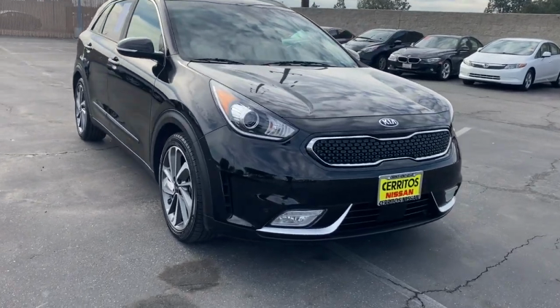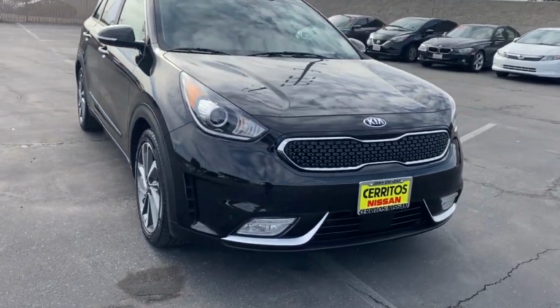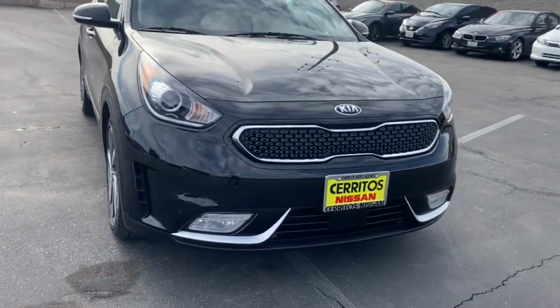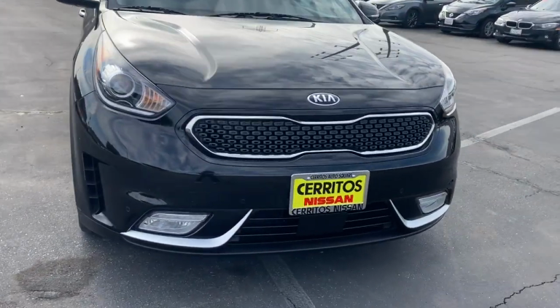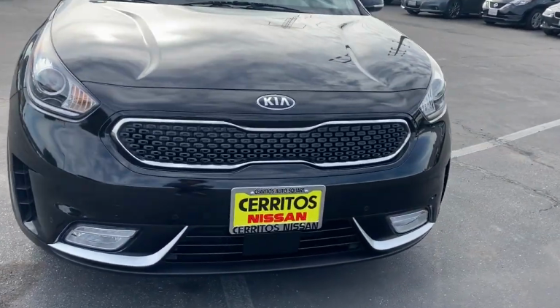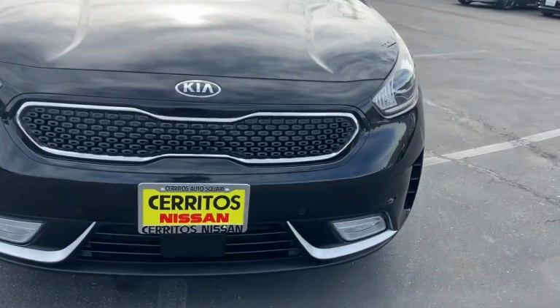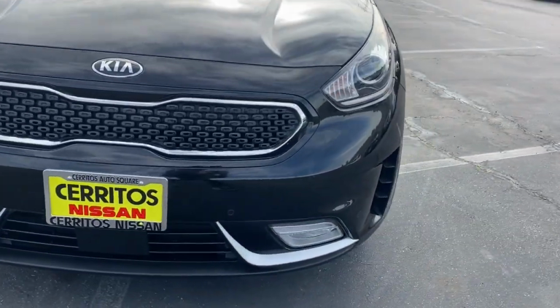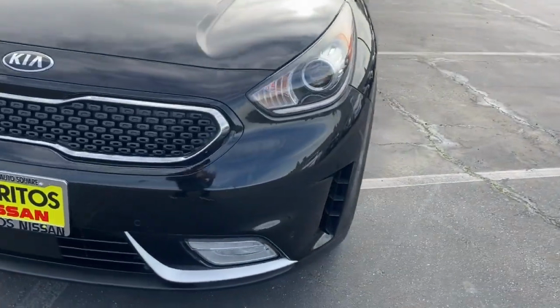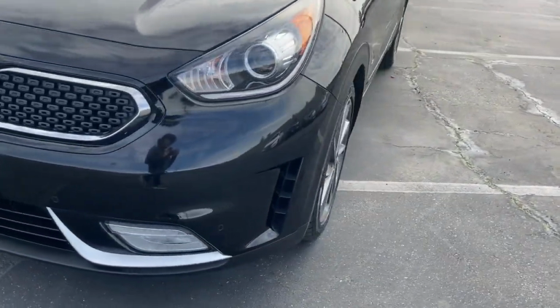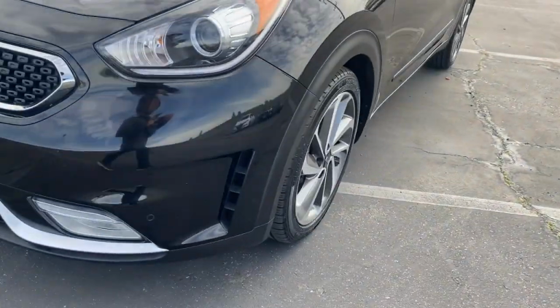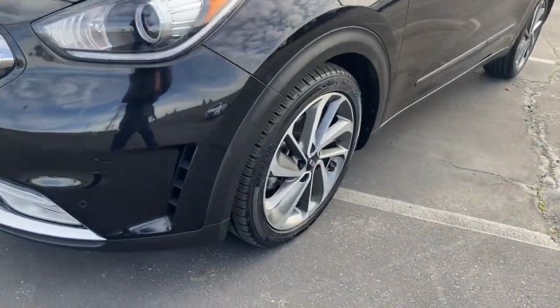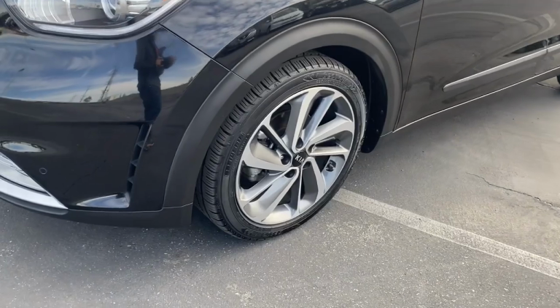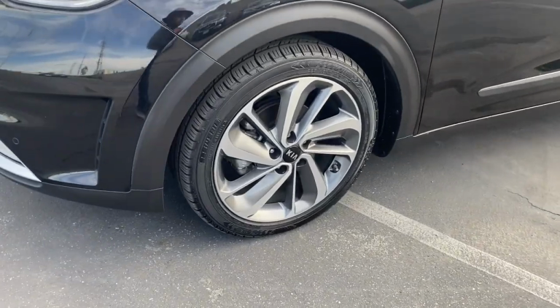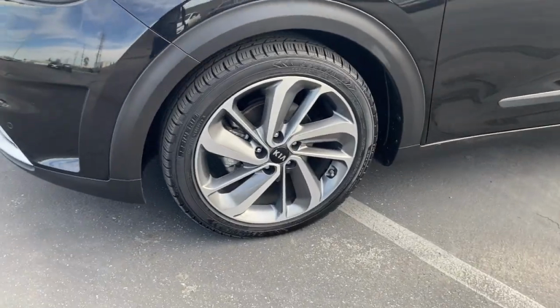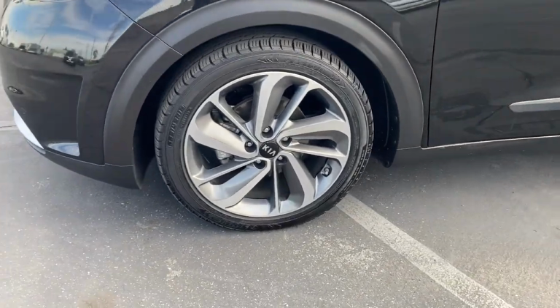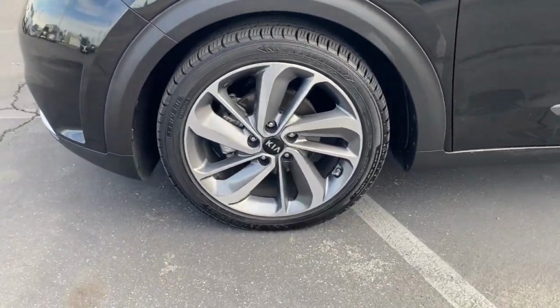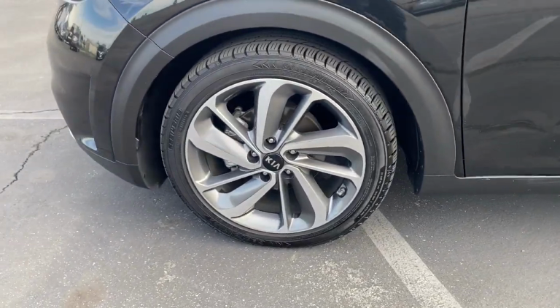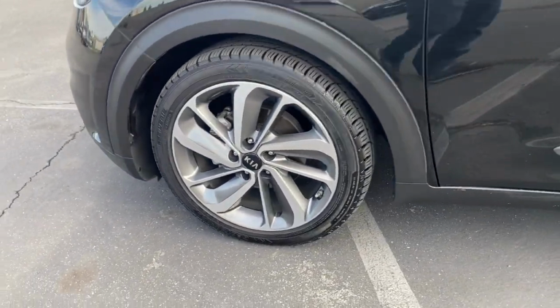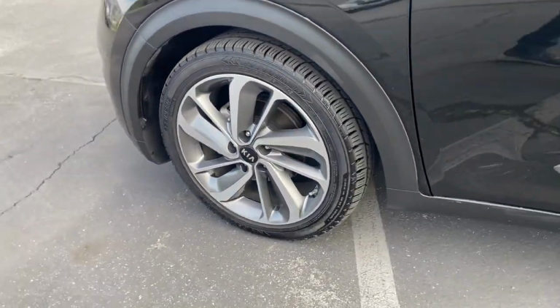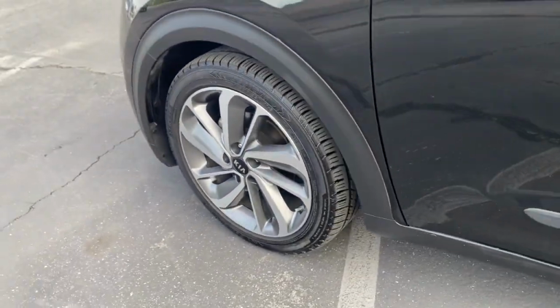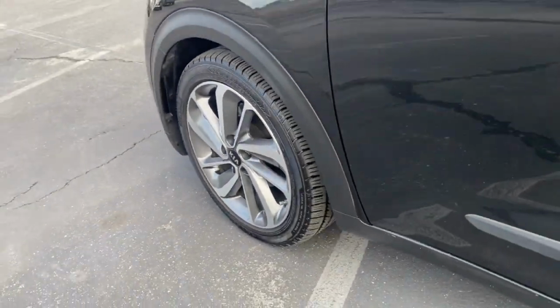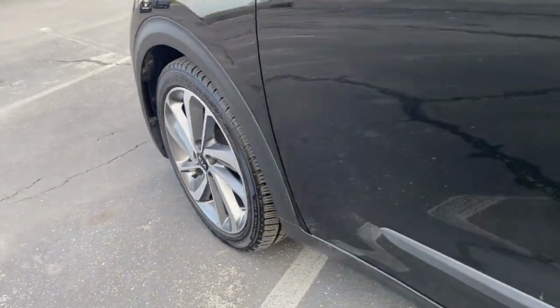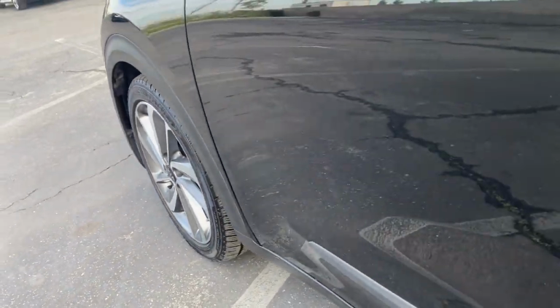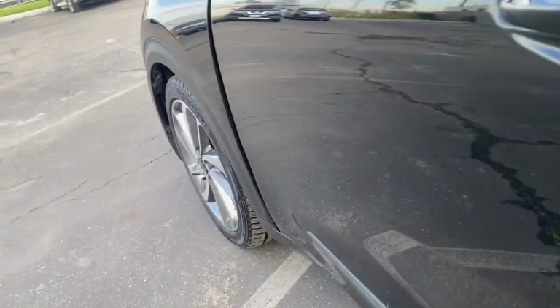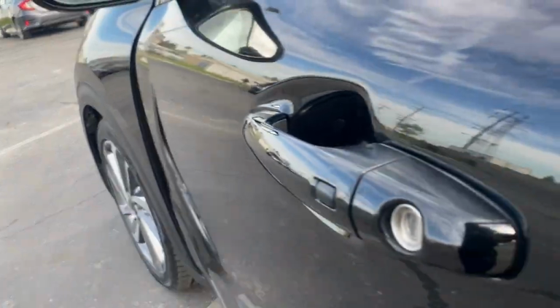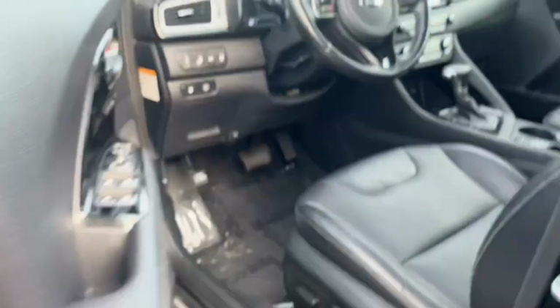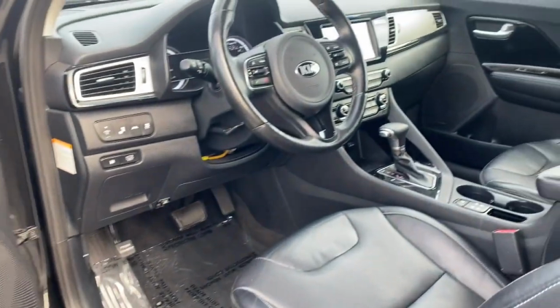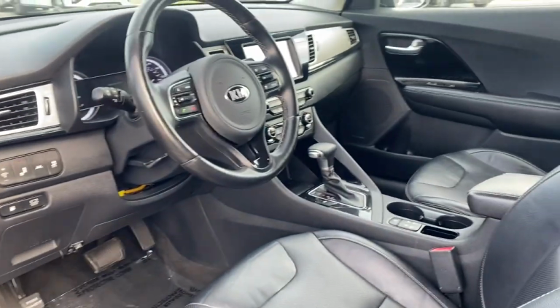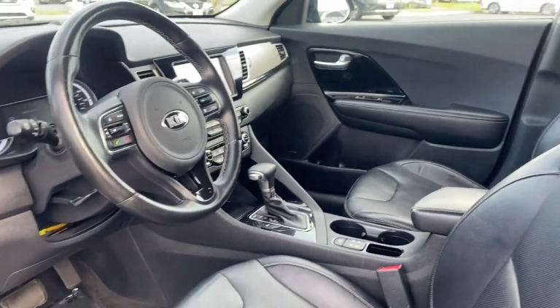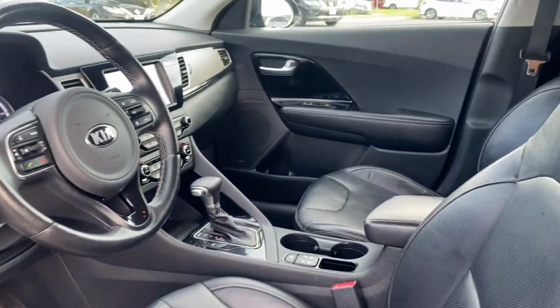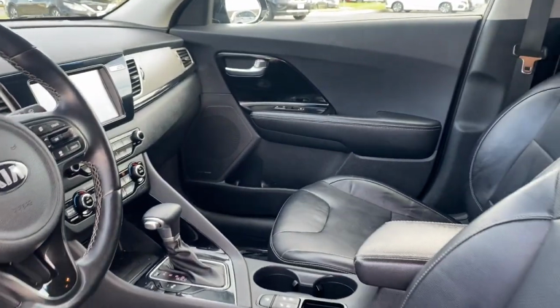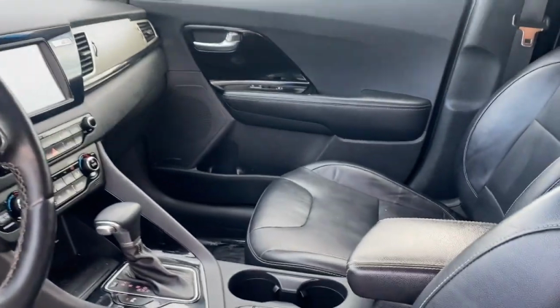Sun and moonroof, navigation system, keyless entry, backup camera, fog lamps, satellite radio, cooled front seat, heated mirrors, premium sound system, keyless start.